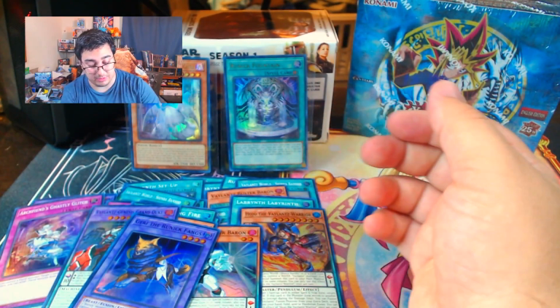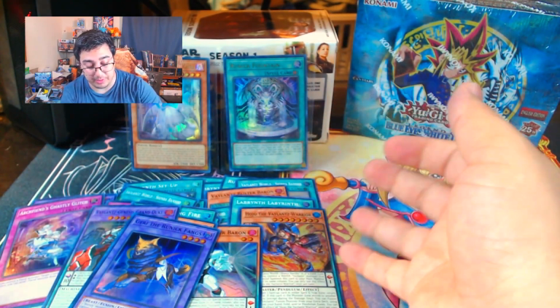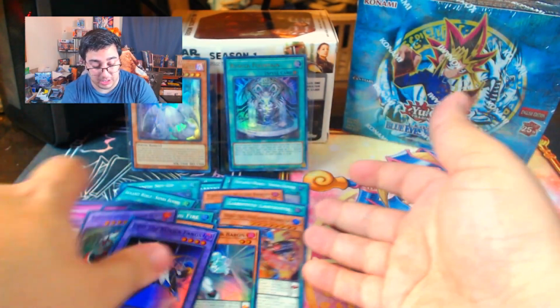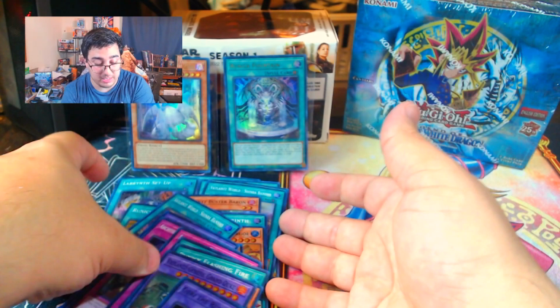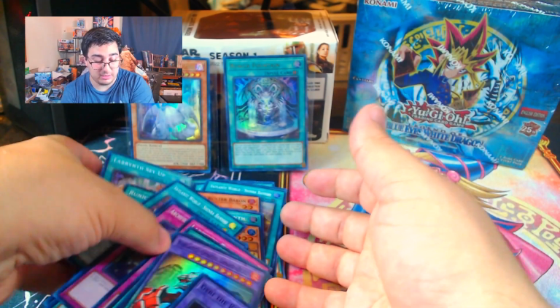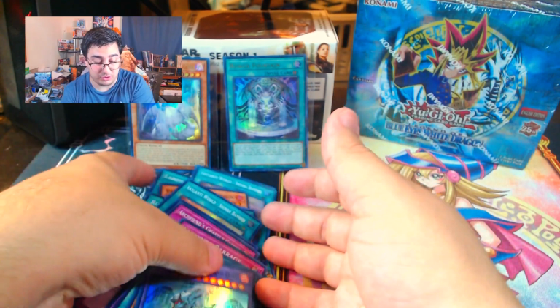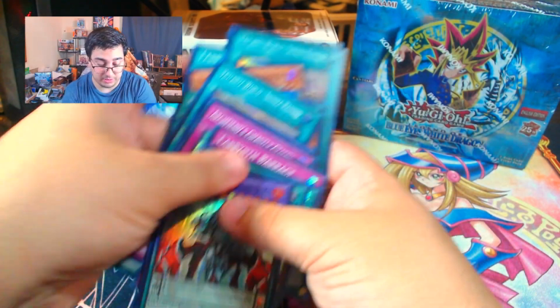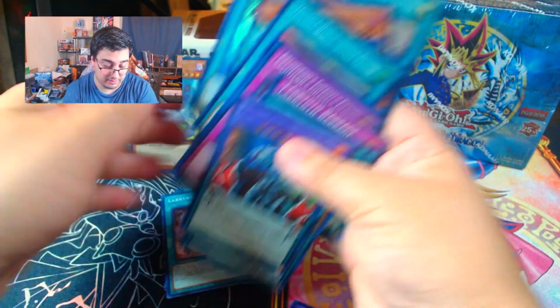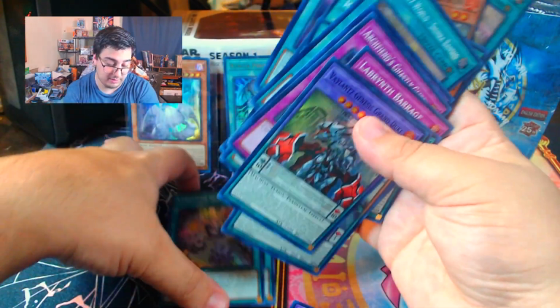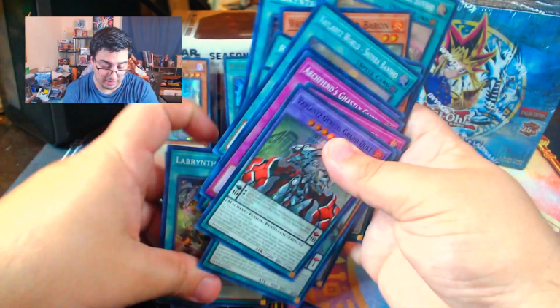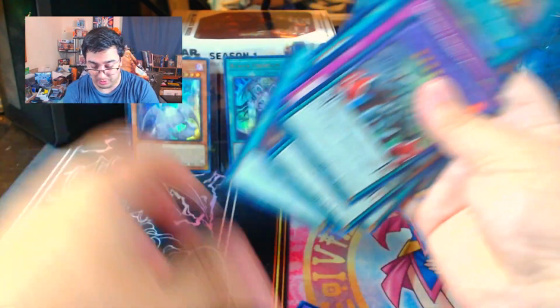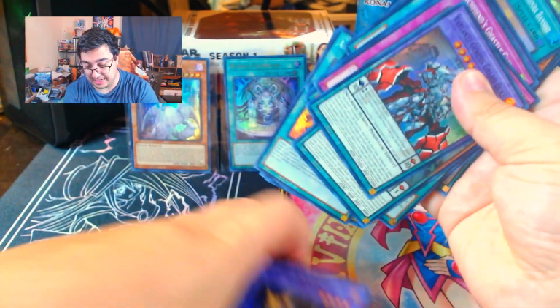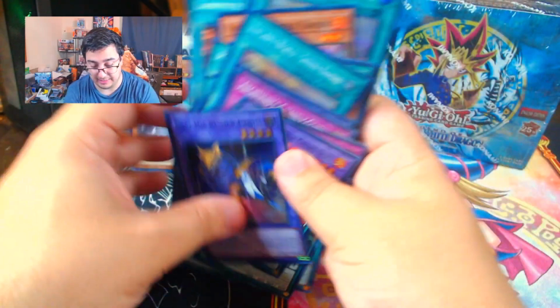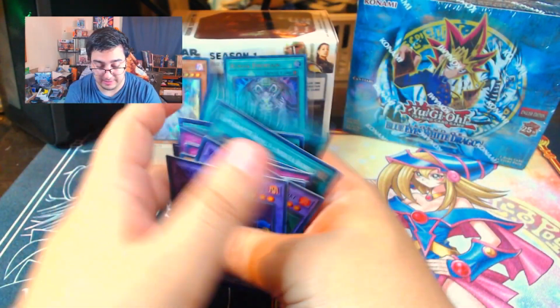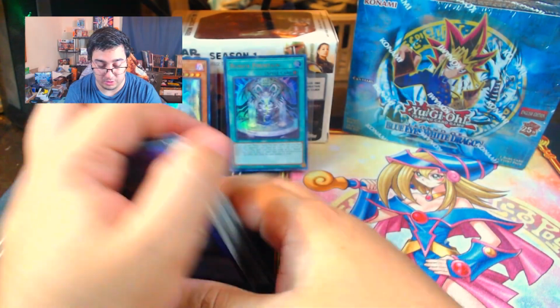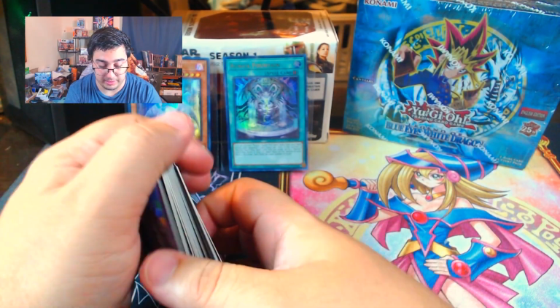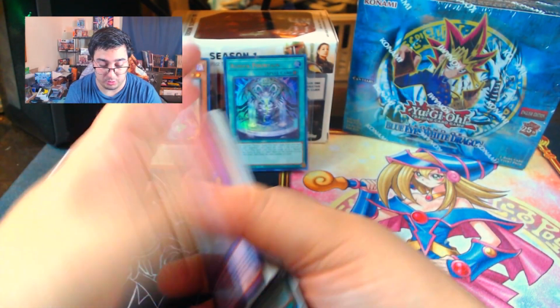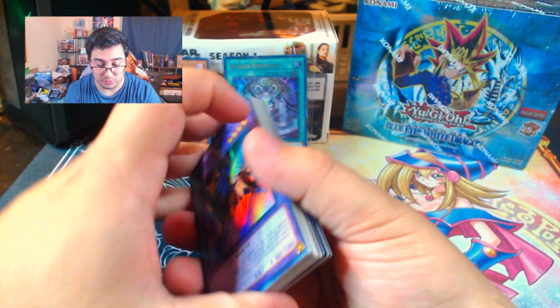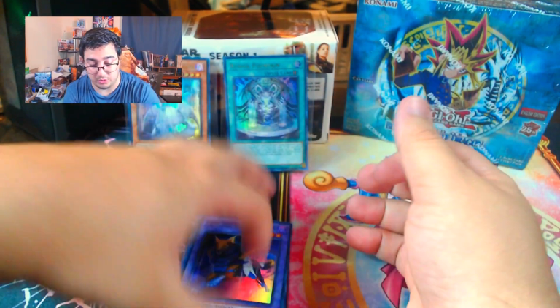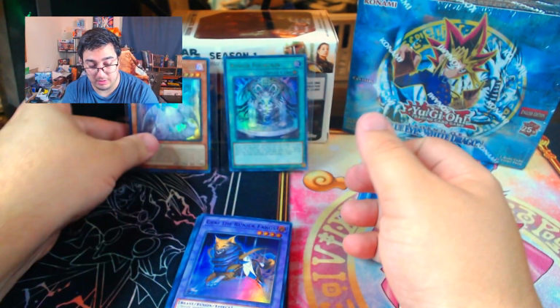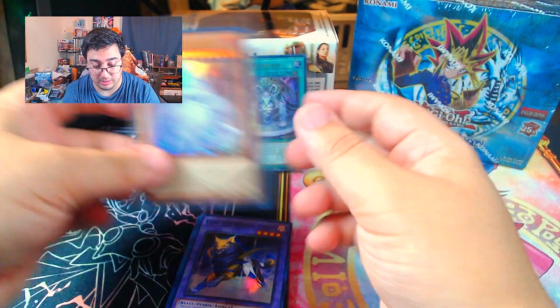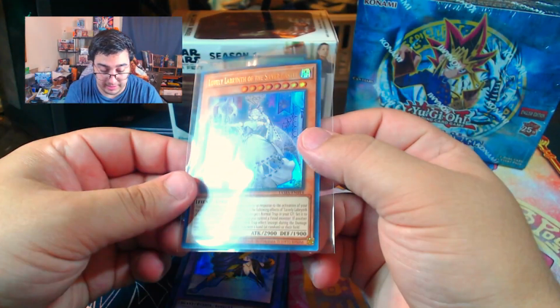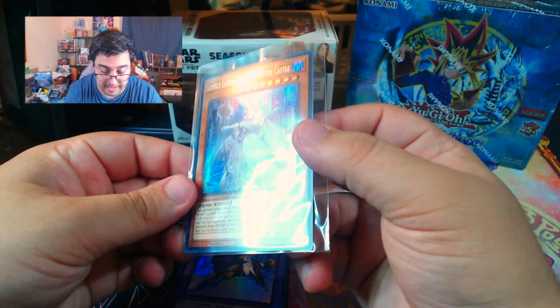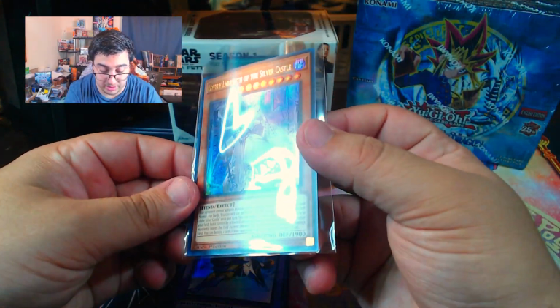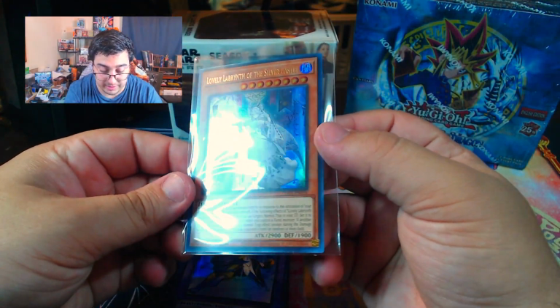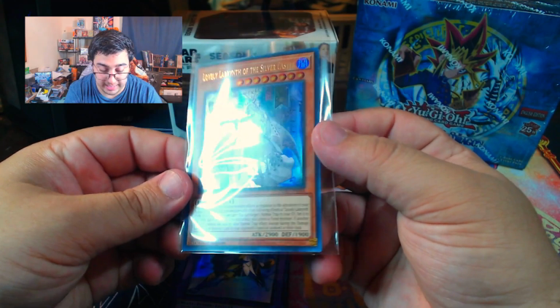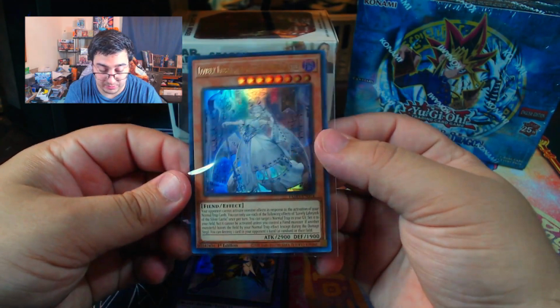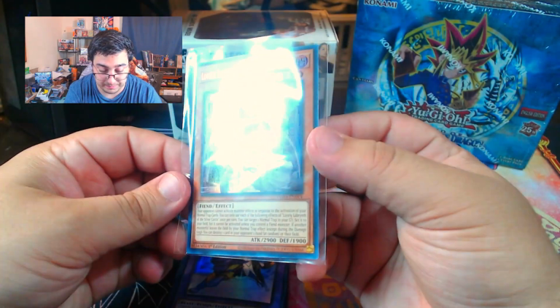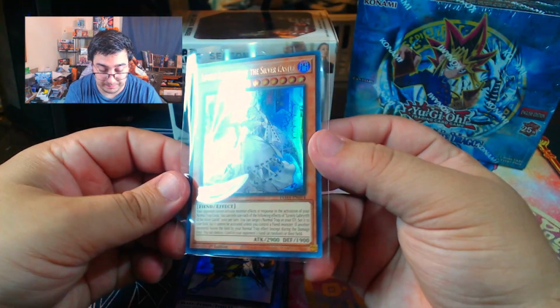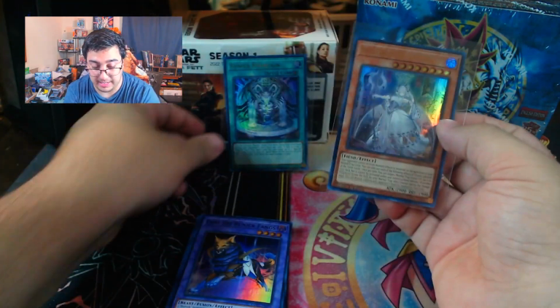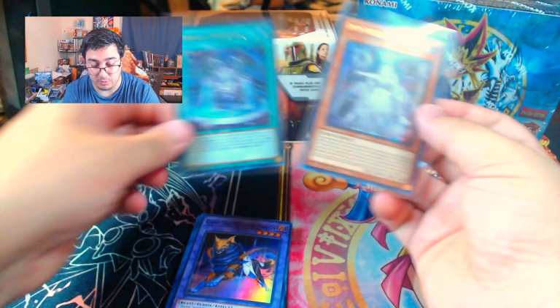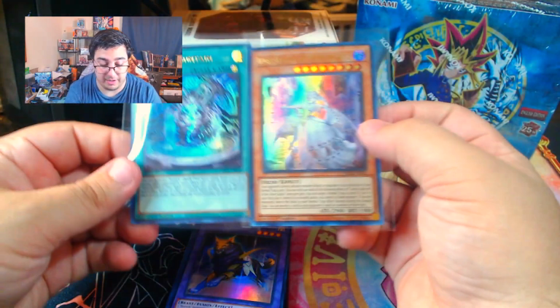So that sums up our opening — a ton of supers, but sadly only two Ultras, which were Labyrinth of the Silver Castle and Runic Fountain.